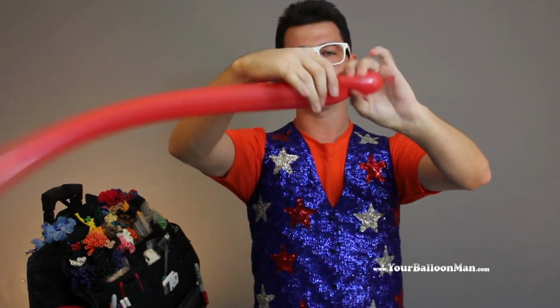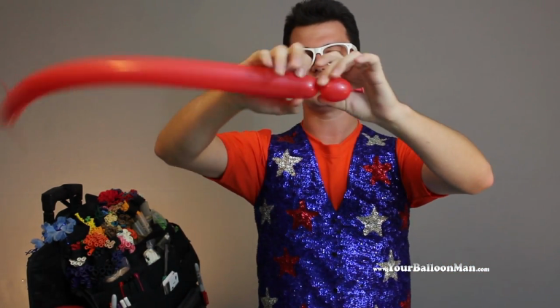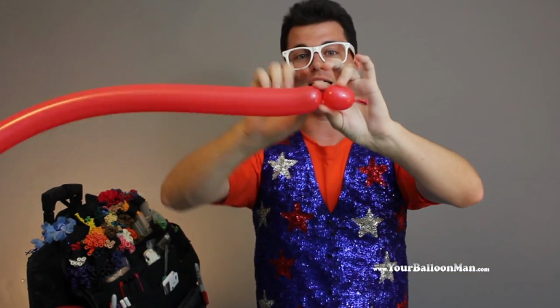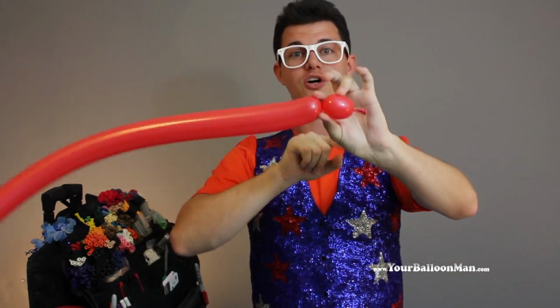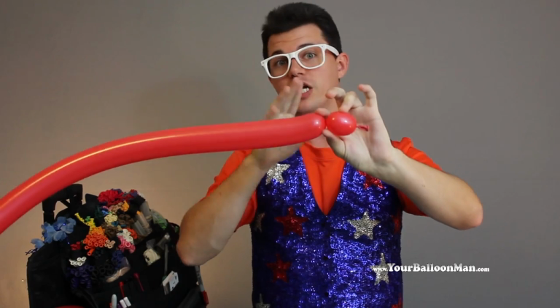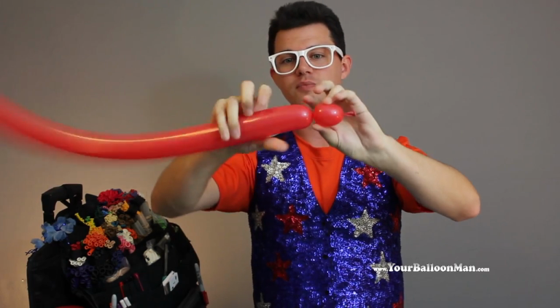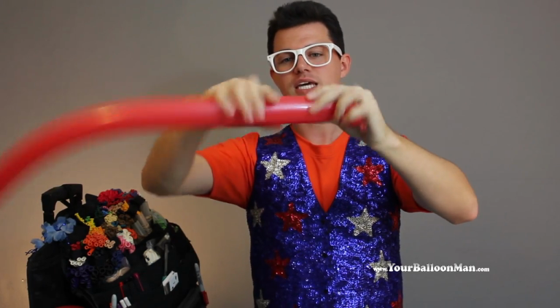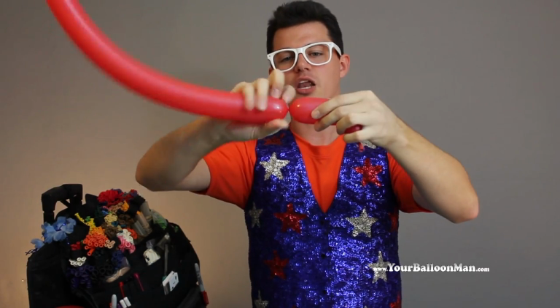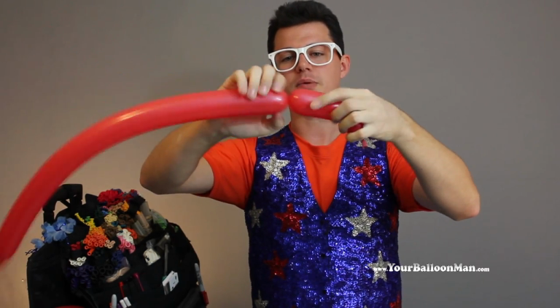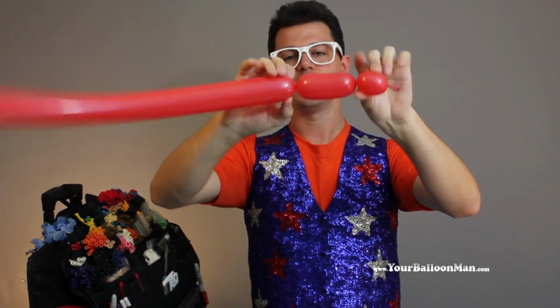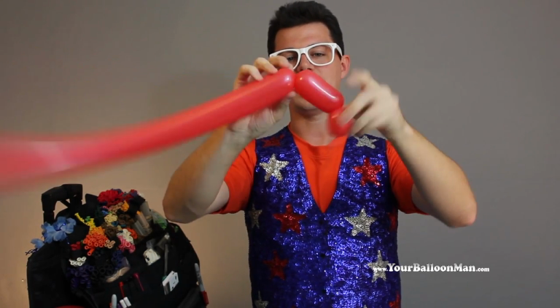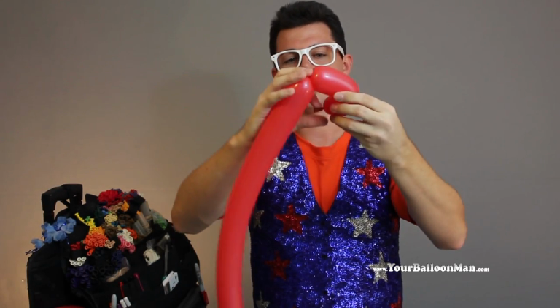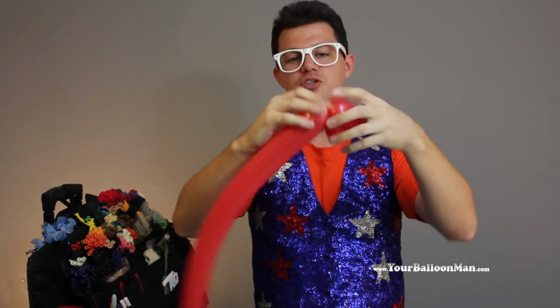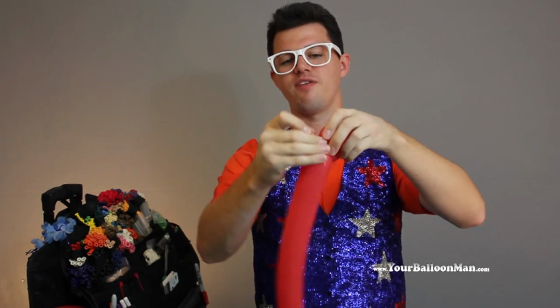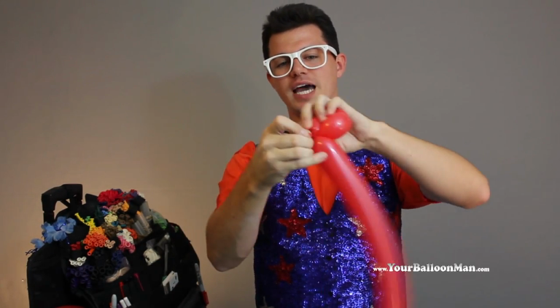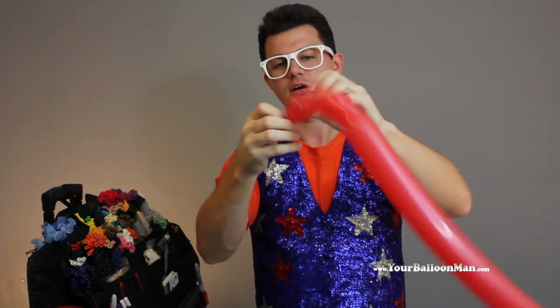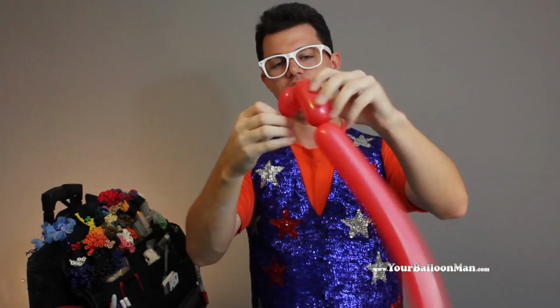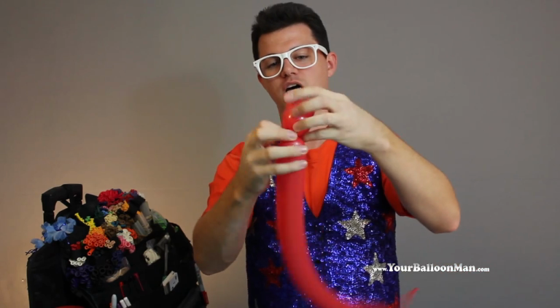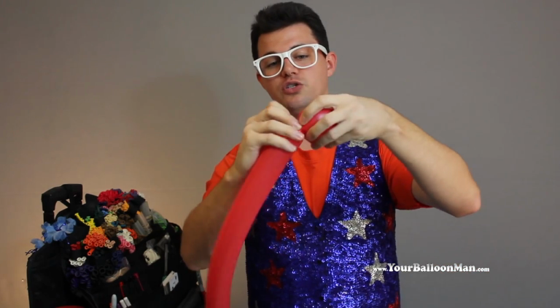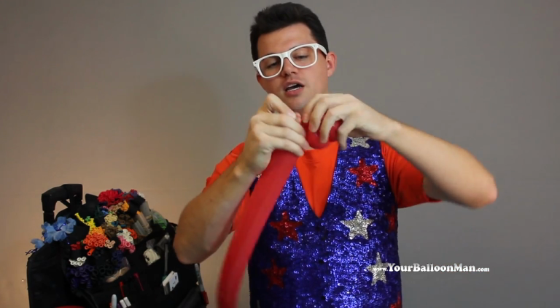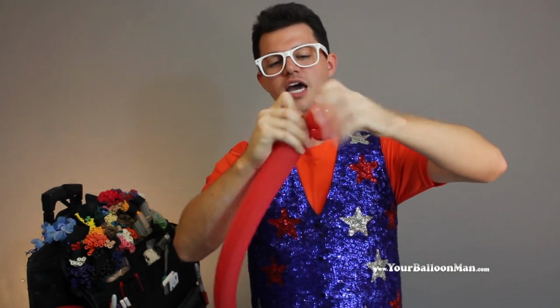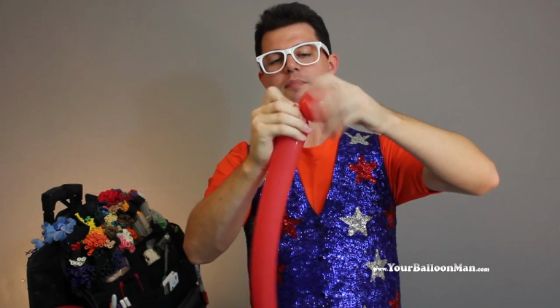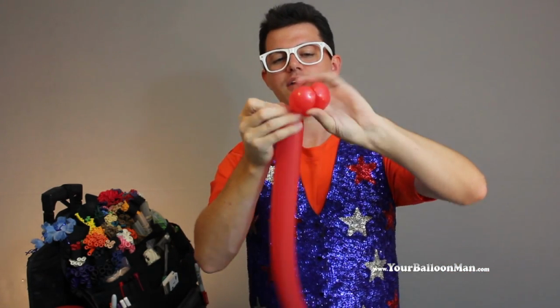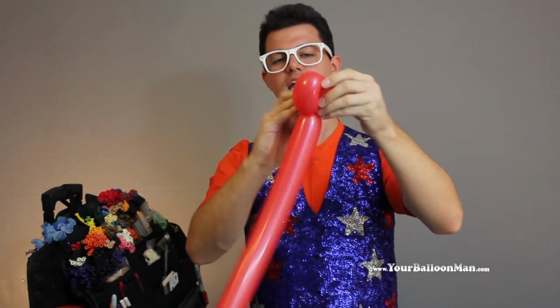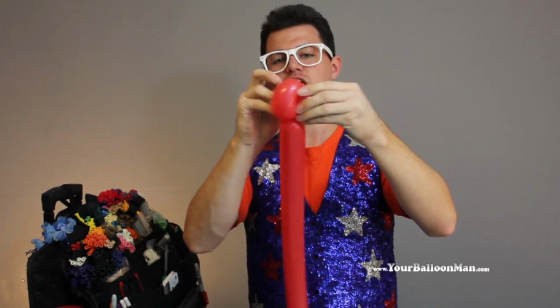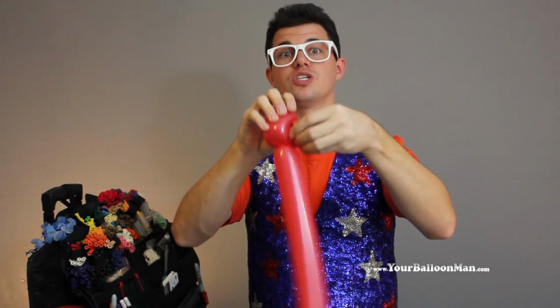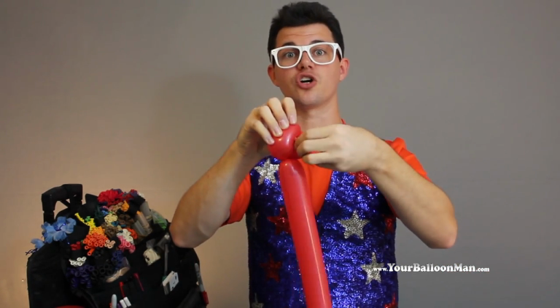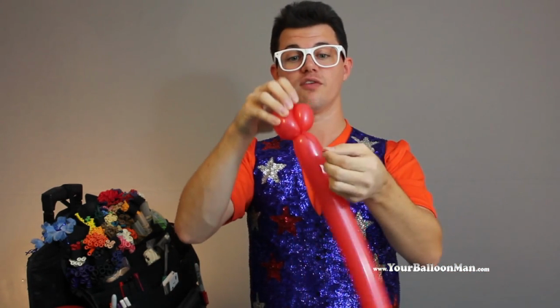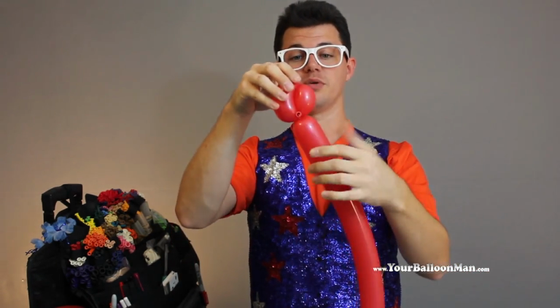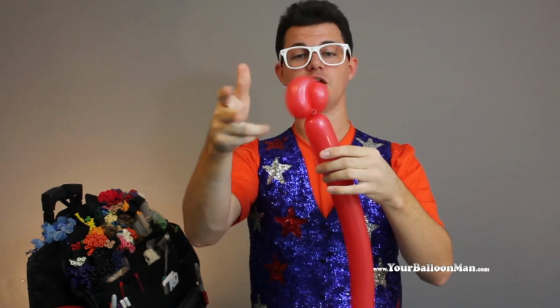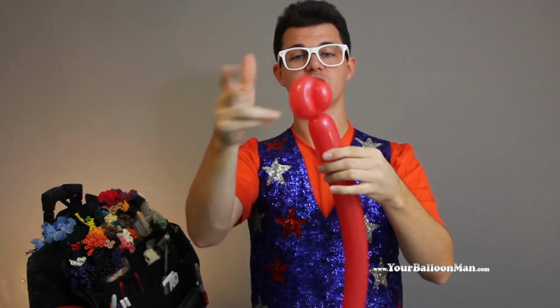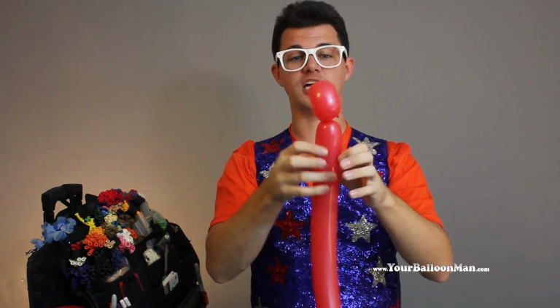You're going to twist a single one-inch bubble, then a little bit longer bubble. Then you're going to take your nozzle, pull it very tight — apparently too tight — and wrap it around, and then stick it through the center of those two bubbles. That's going to help so it doesn't come undone on you.